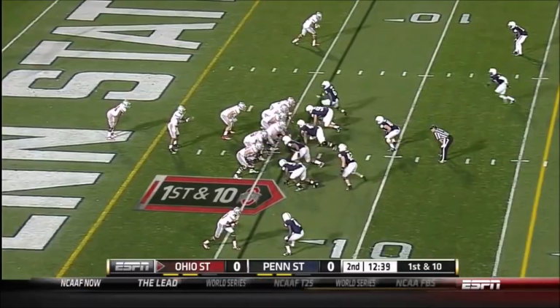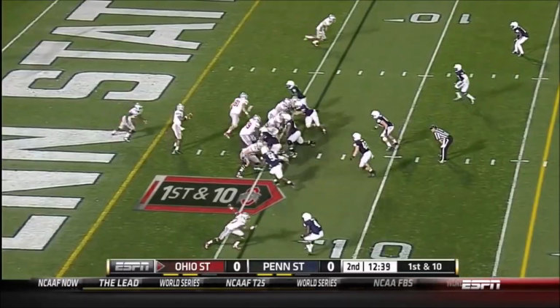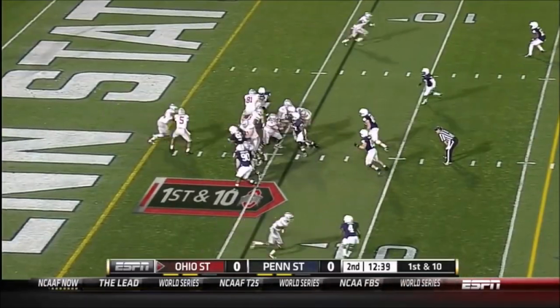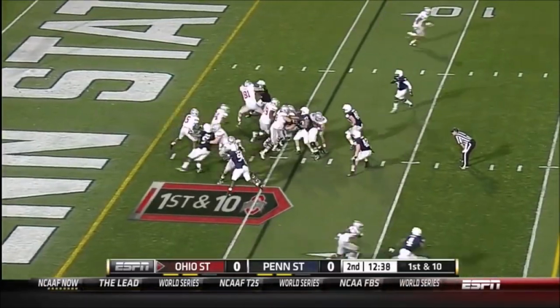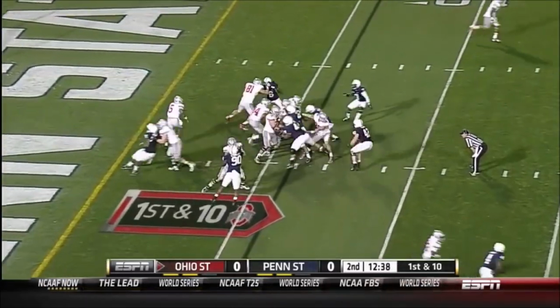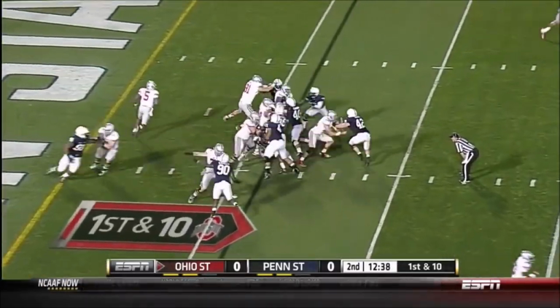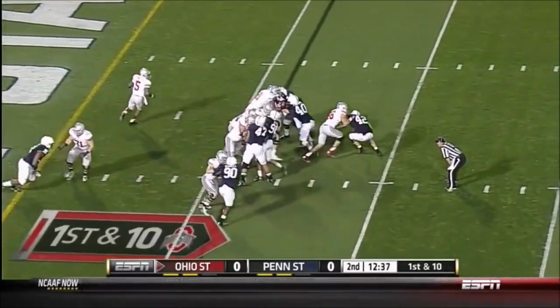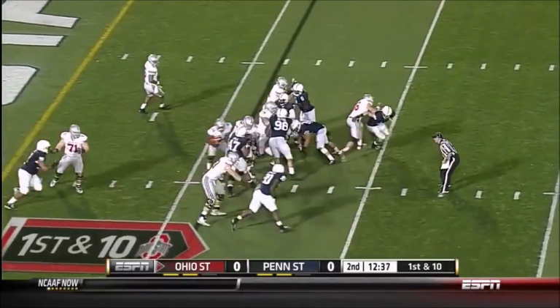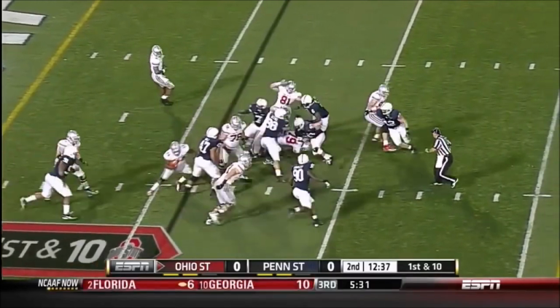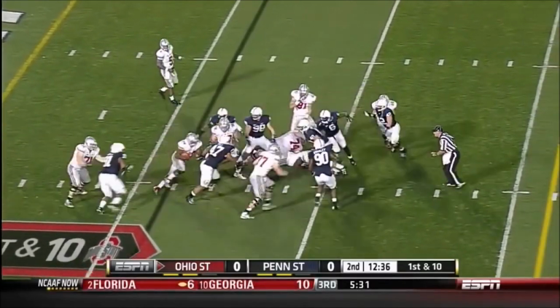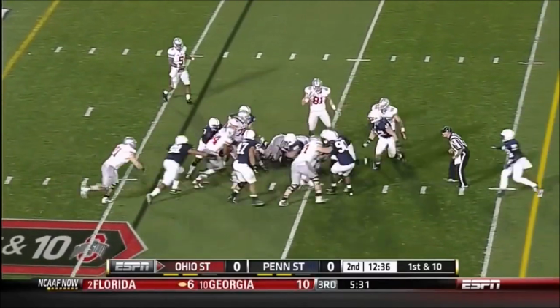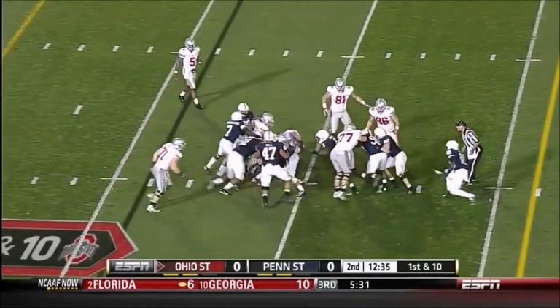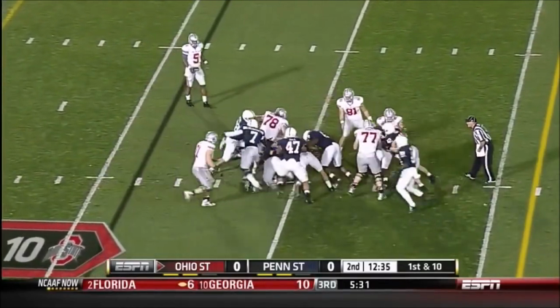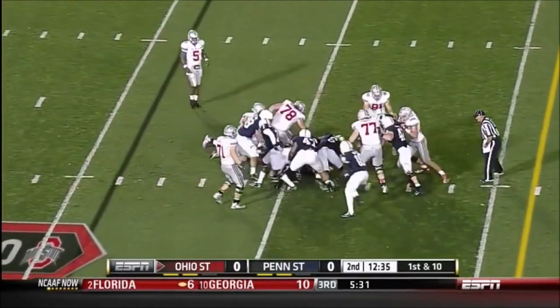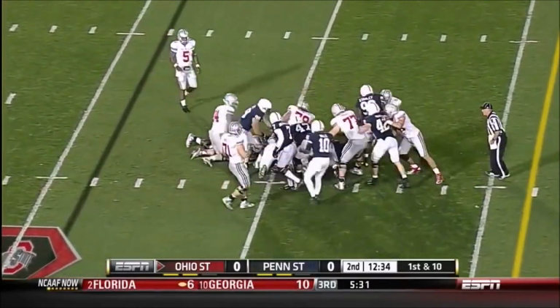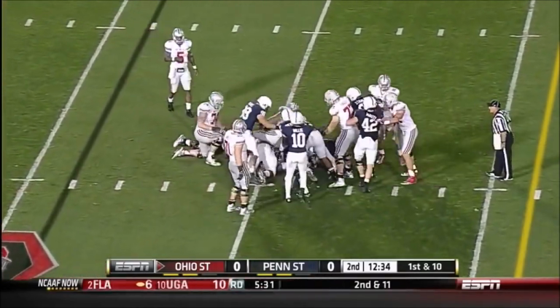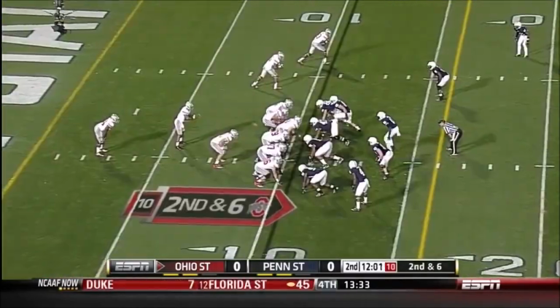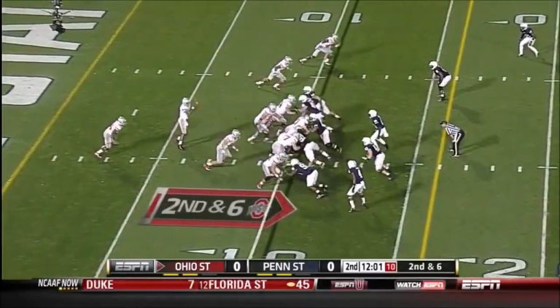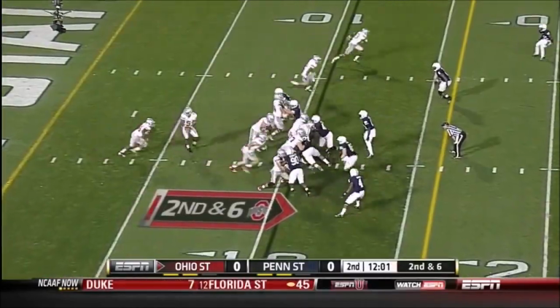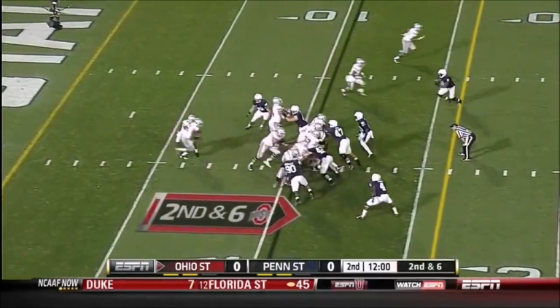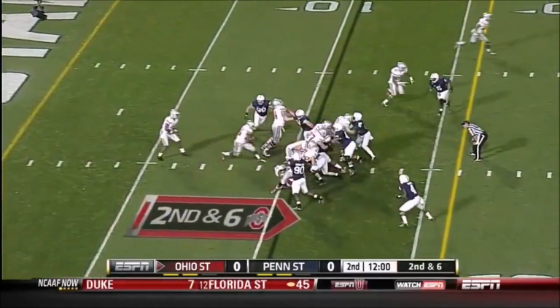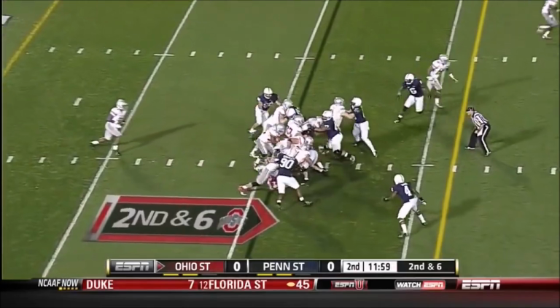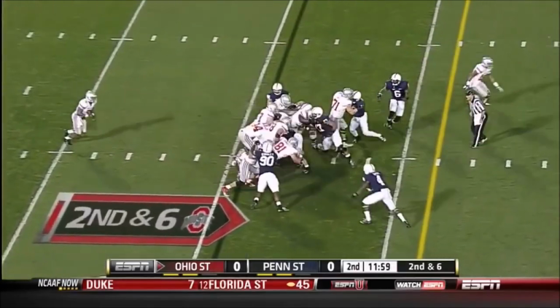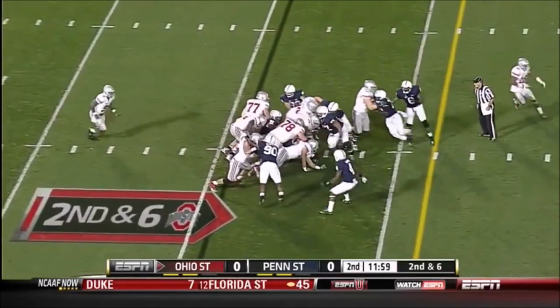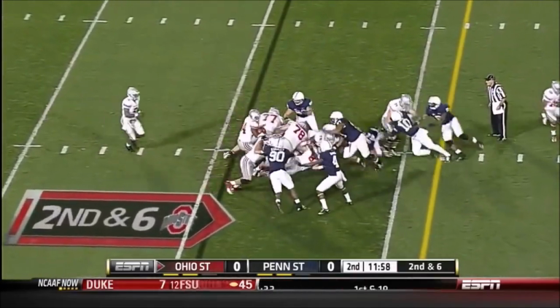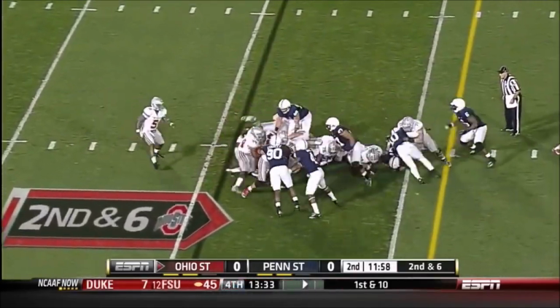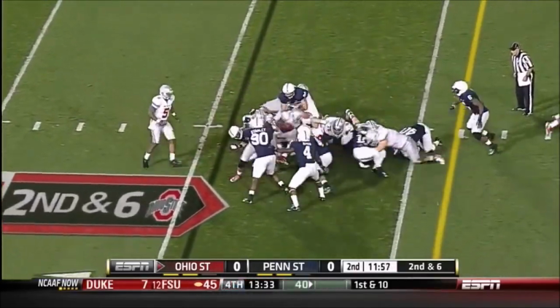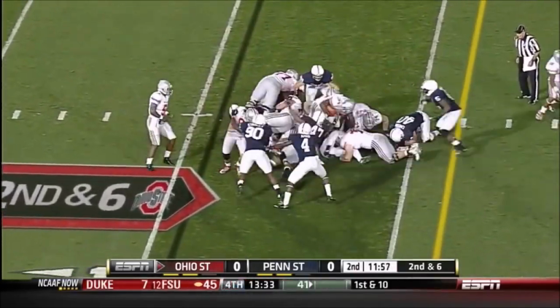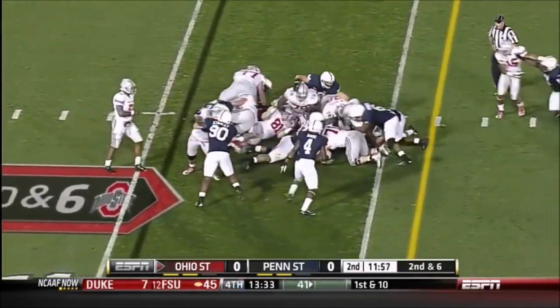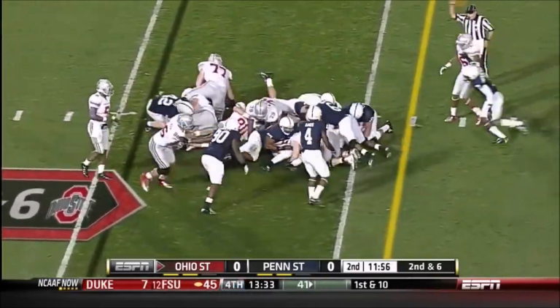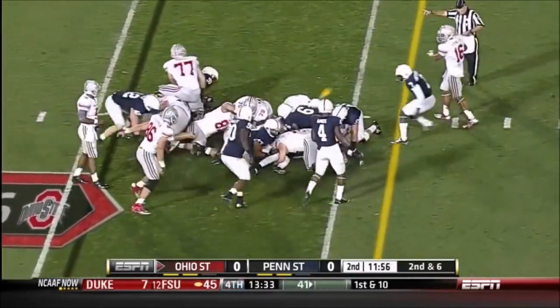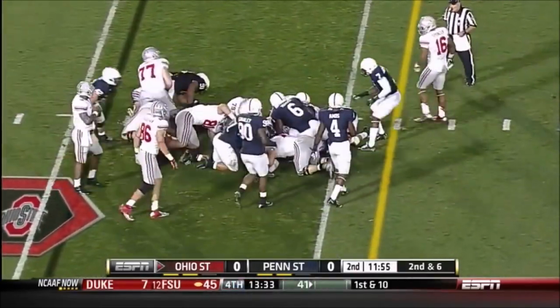Early second quarter. Braxton Miller gave it to Carlos Hyde, bounces off the pile. Here's Hyde again on a similar run for a first down.